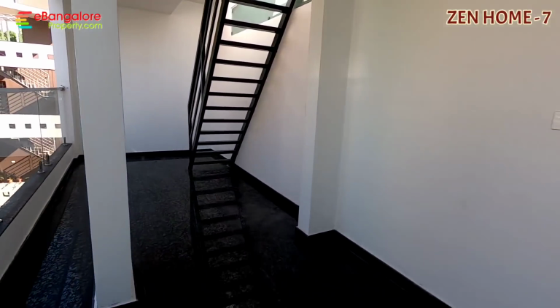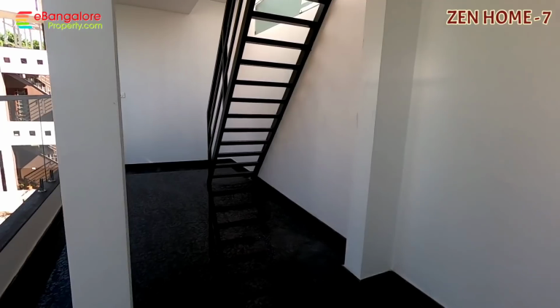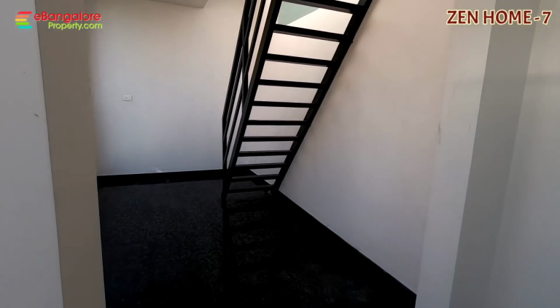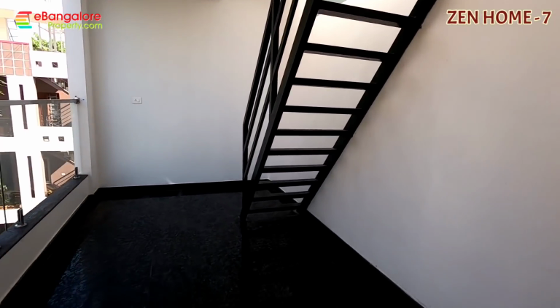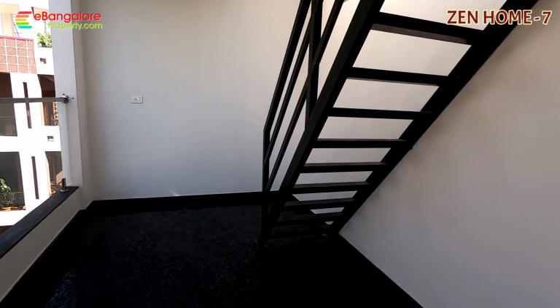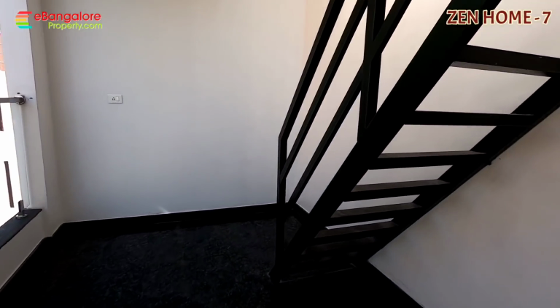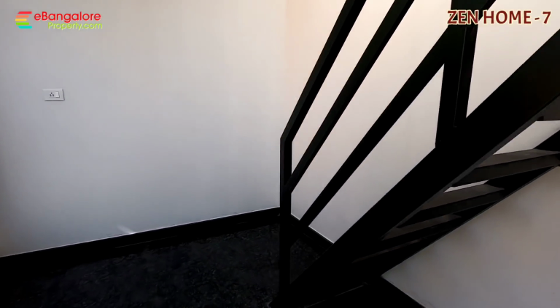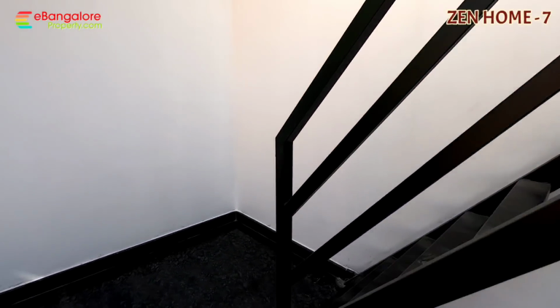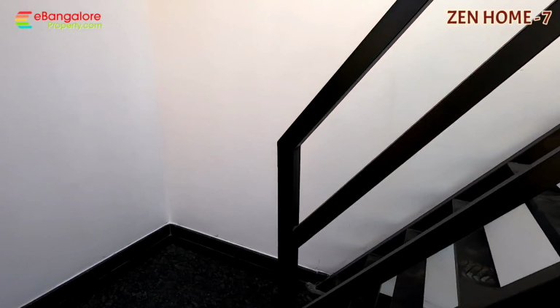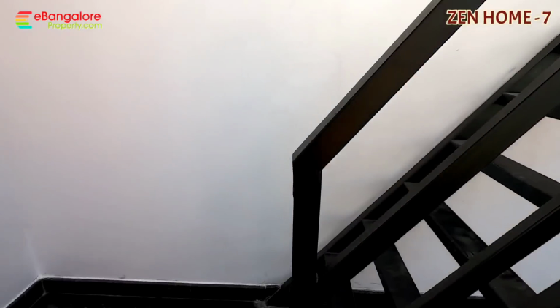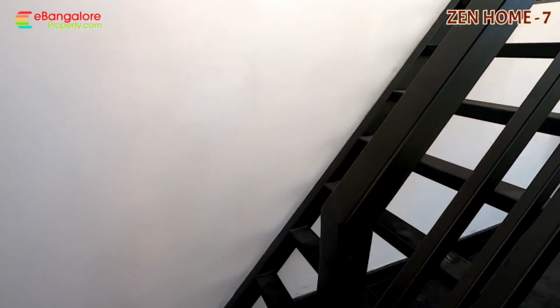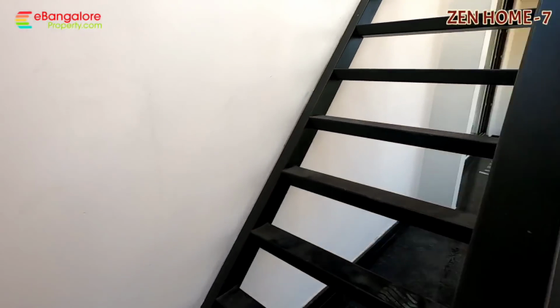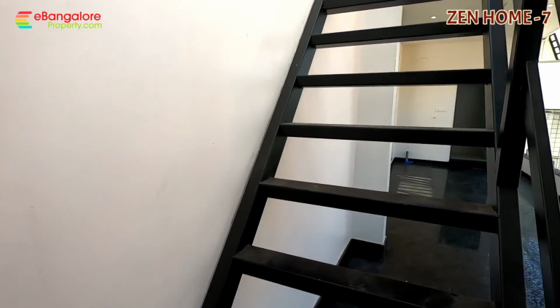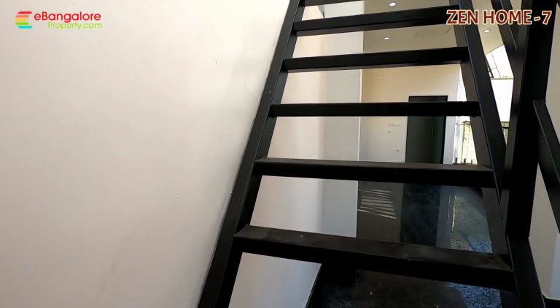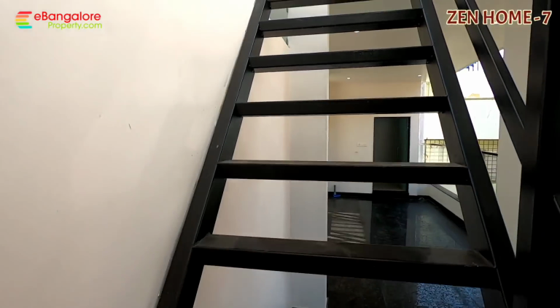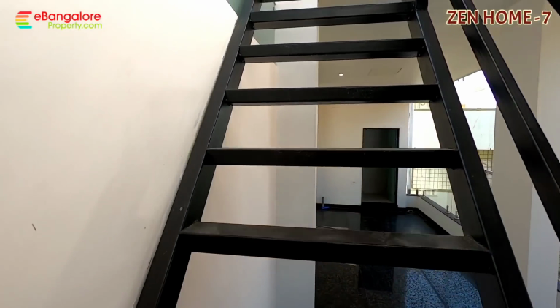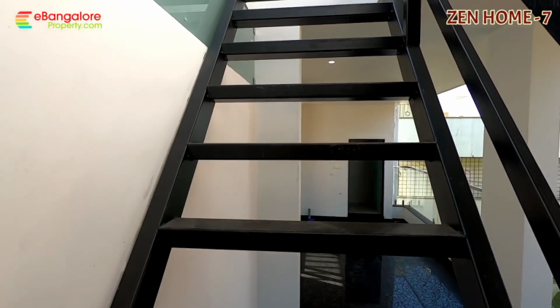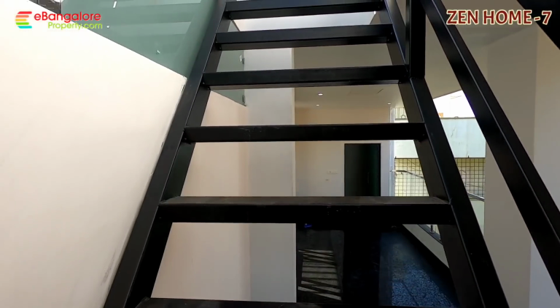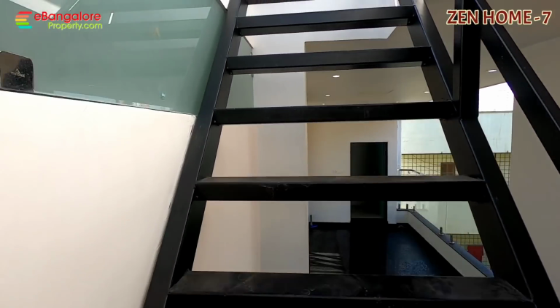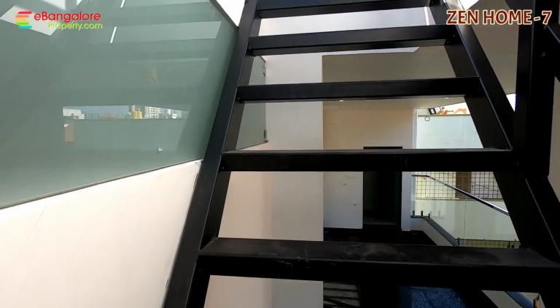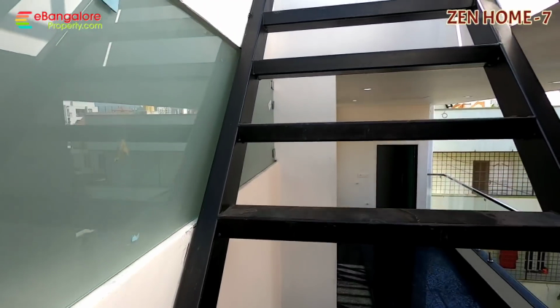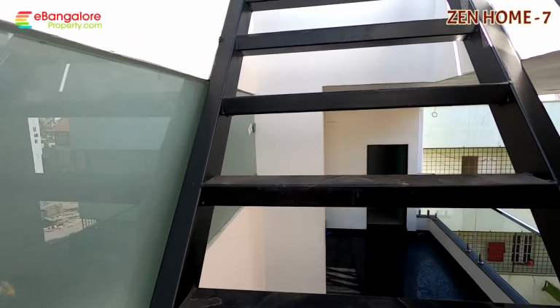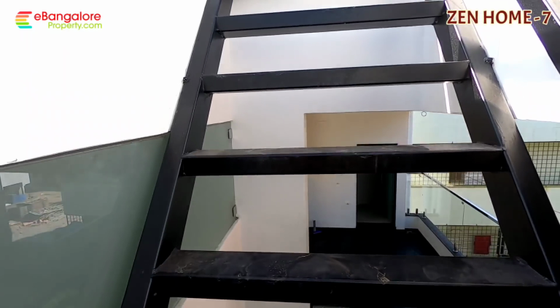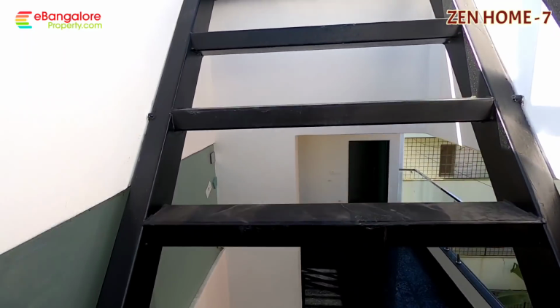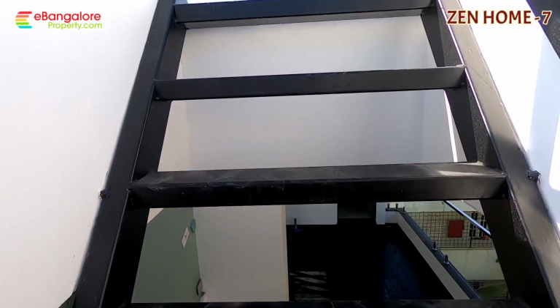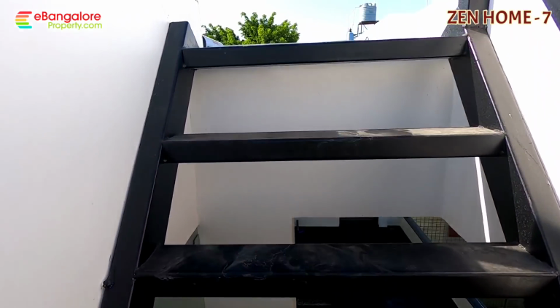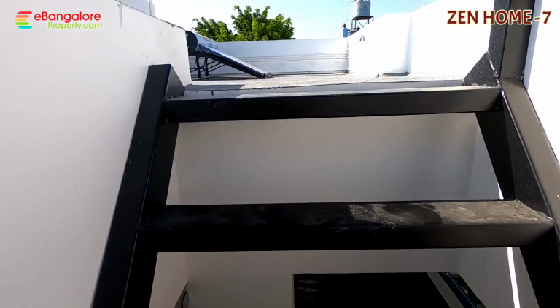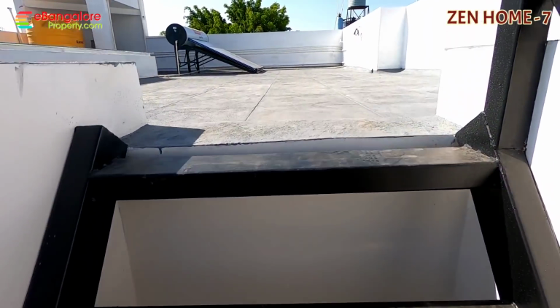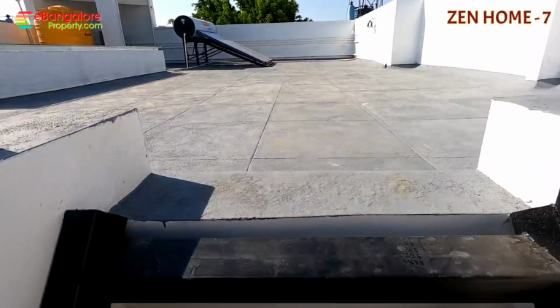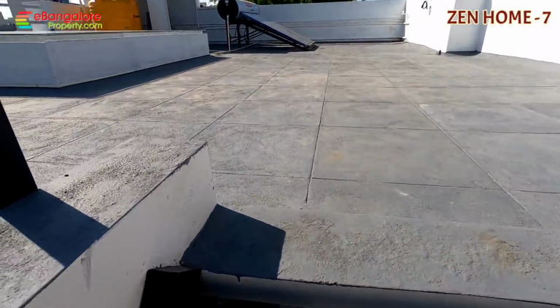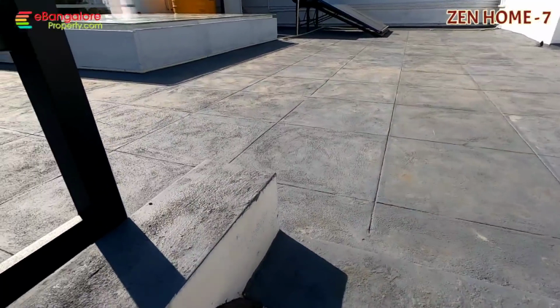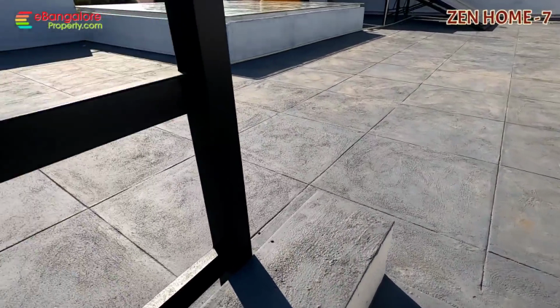Staircase going to the terrace. Solar water heater is there. Le Grand brand switches and Havells brand wires have been used. Please go through the description for complete details. Thank you for watching this video — do subscribe to our channel for the latest properties.